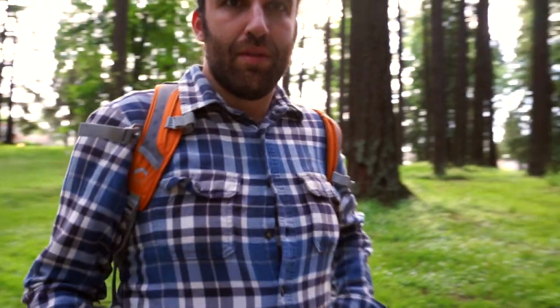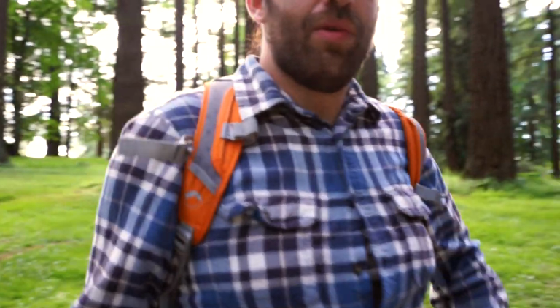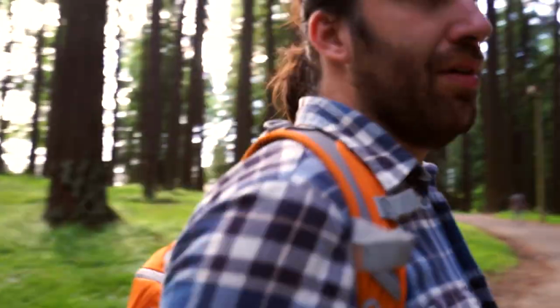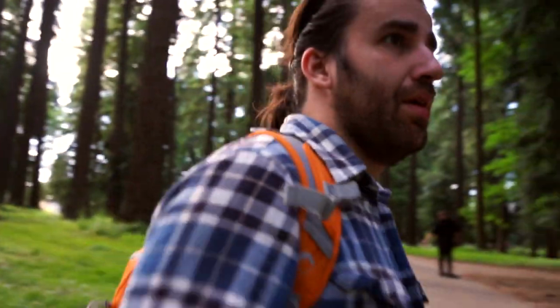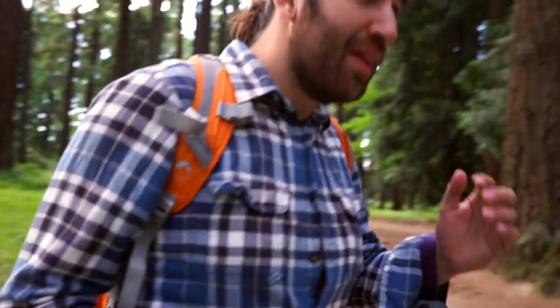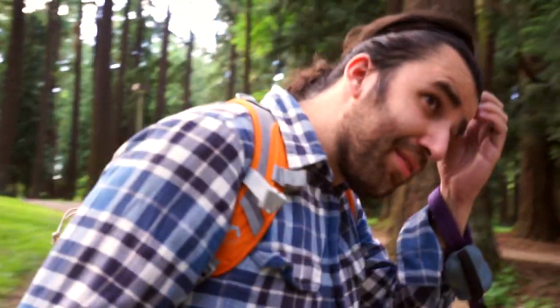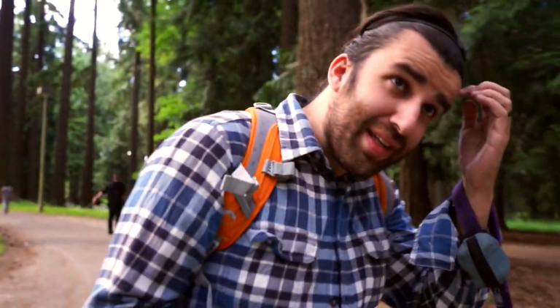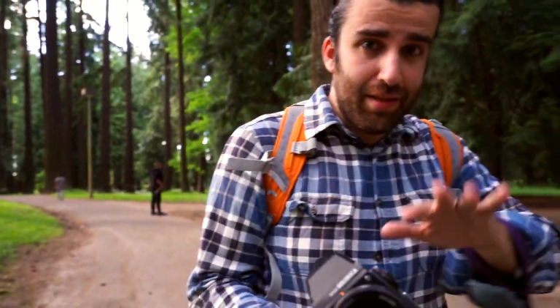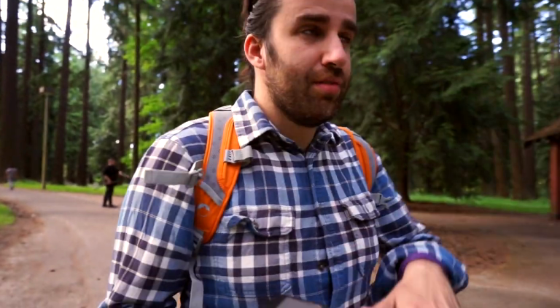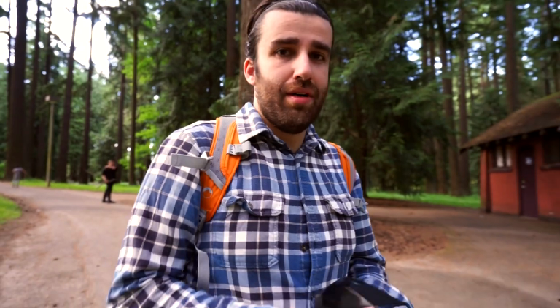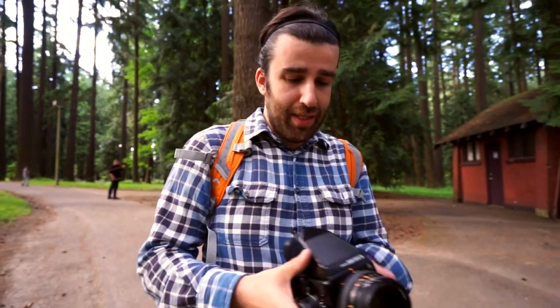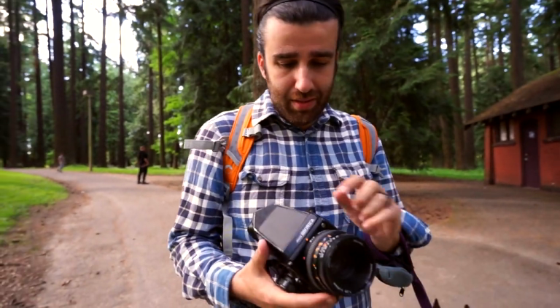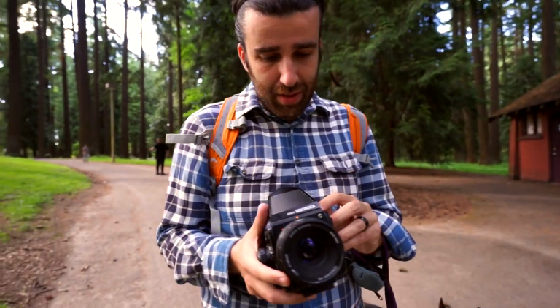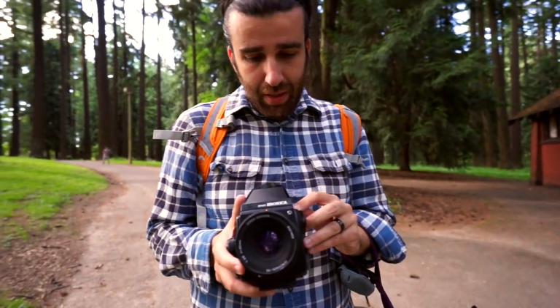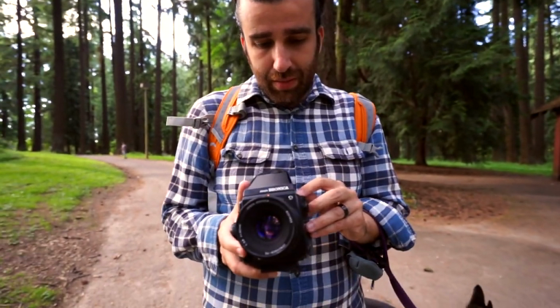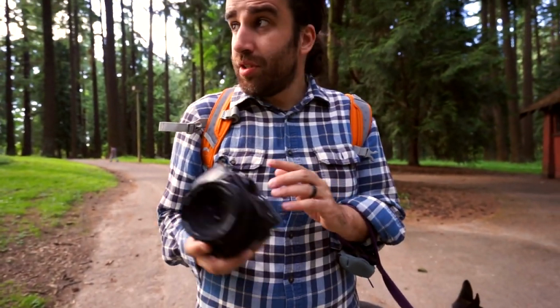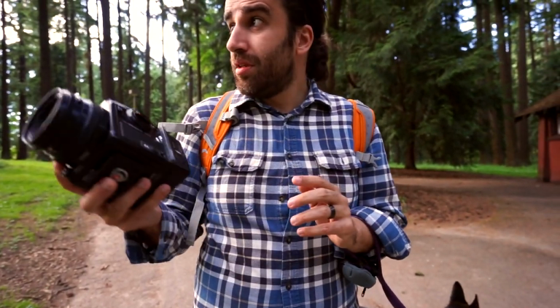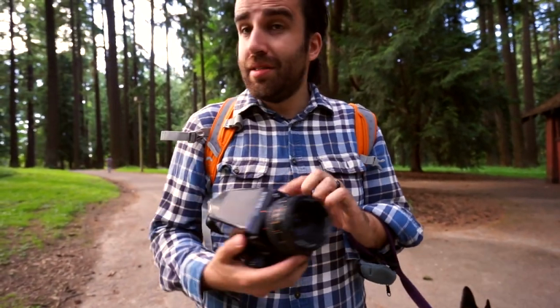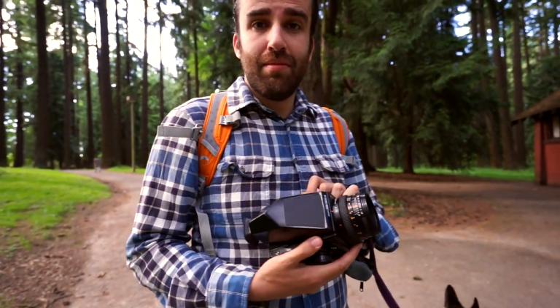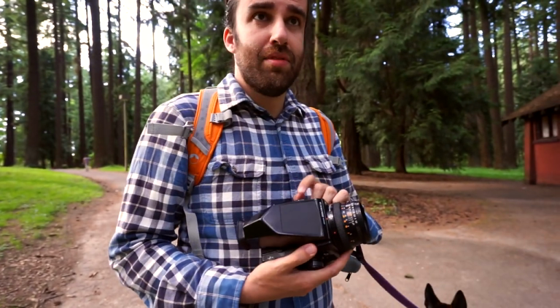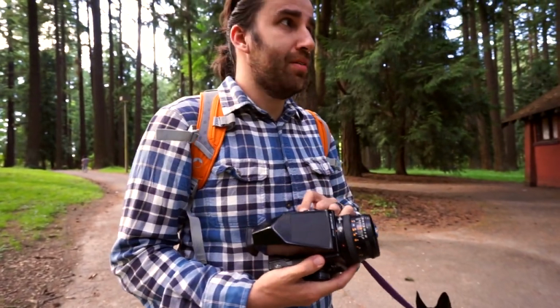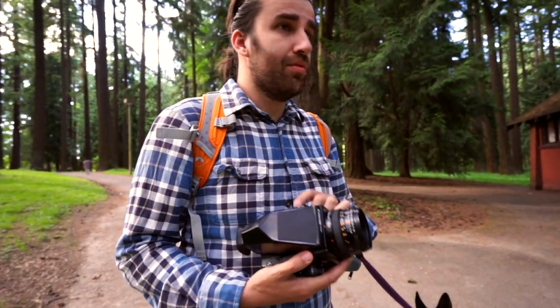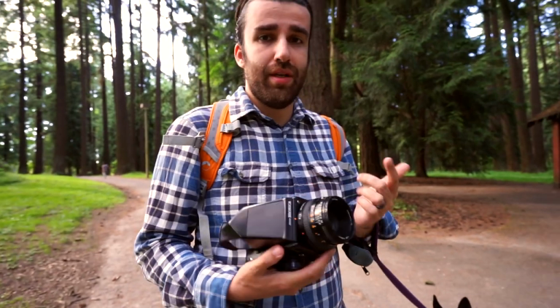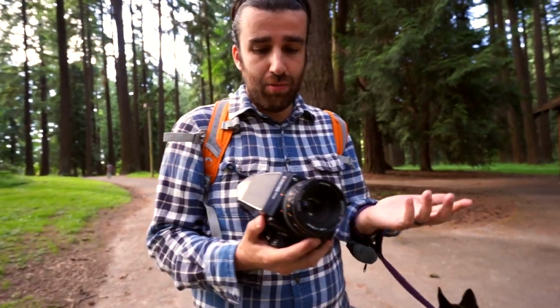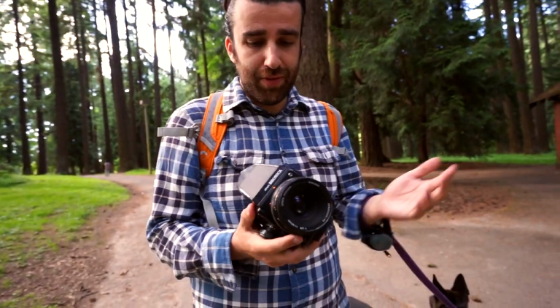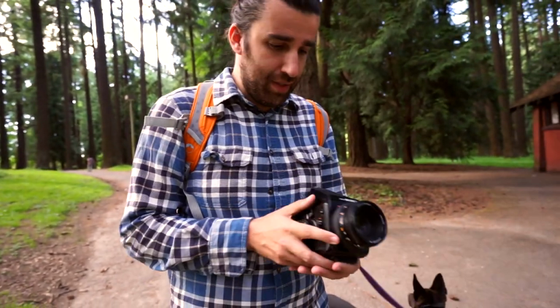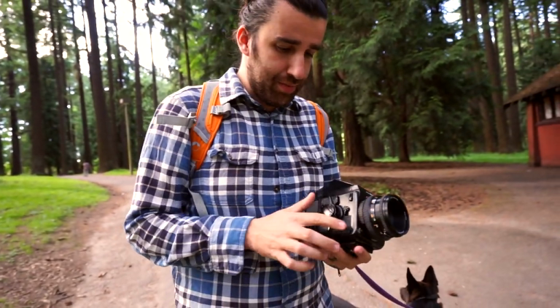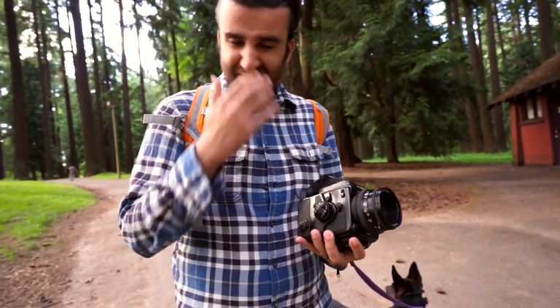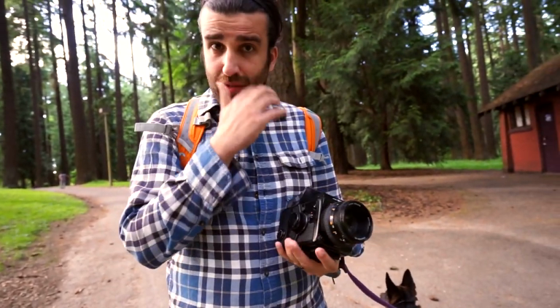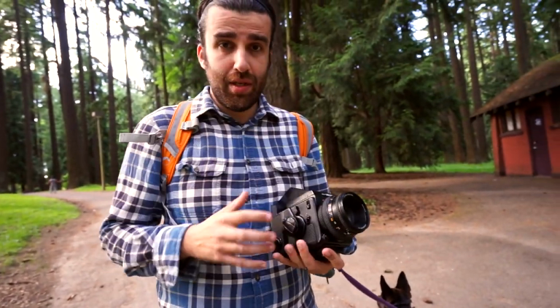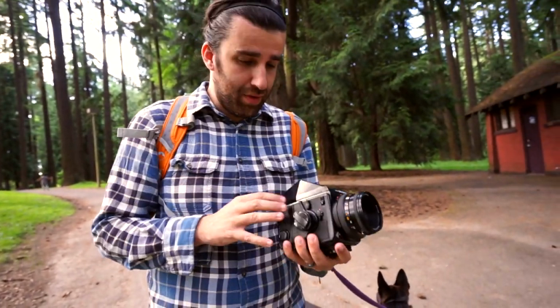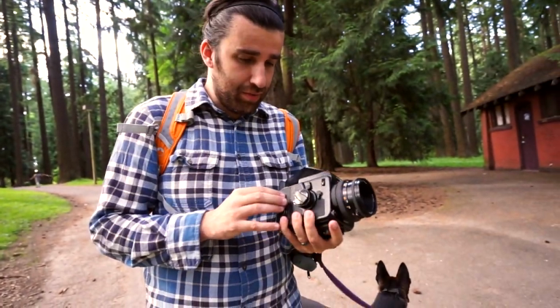I don't know what happened earlier — it felt like it didn't close the shutter. I just shot this other one at the same shutter speed to check, and it worked, so that's fine. We'll see how the photos turn out.